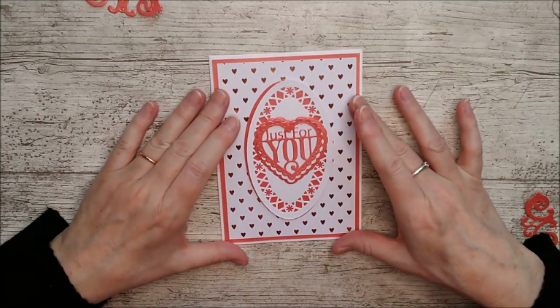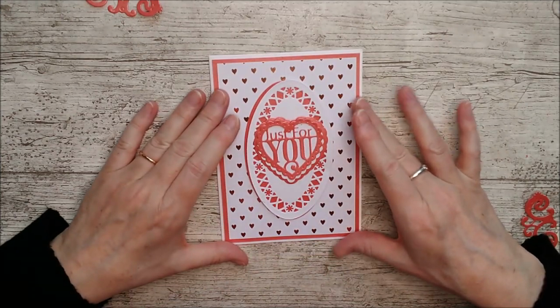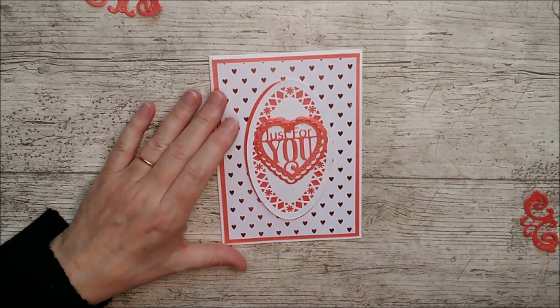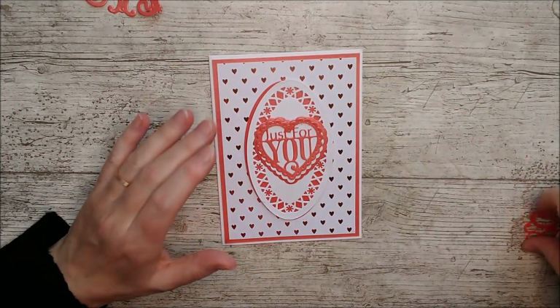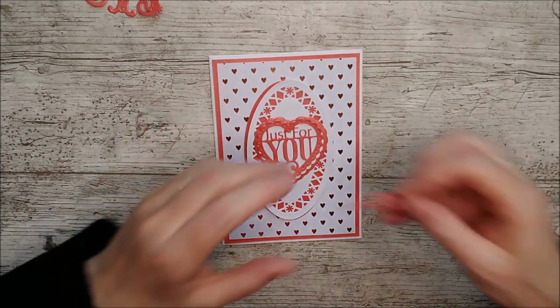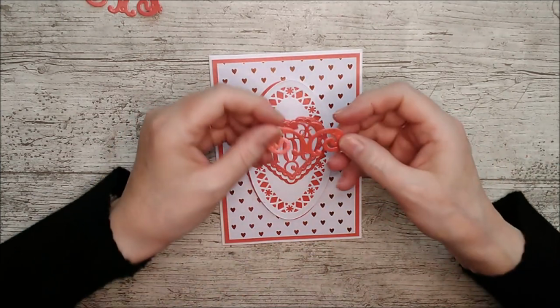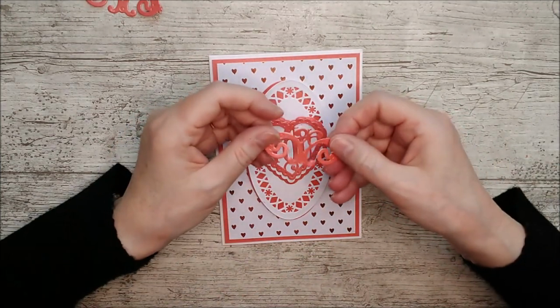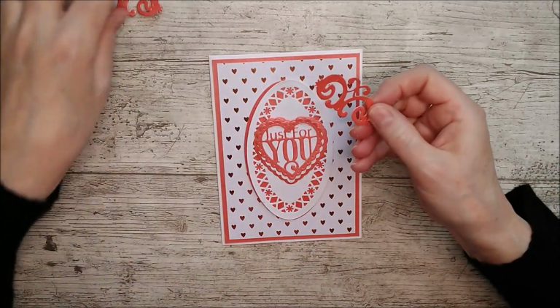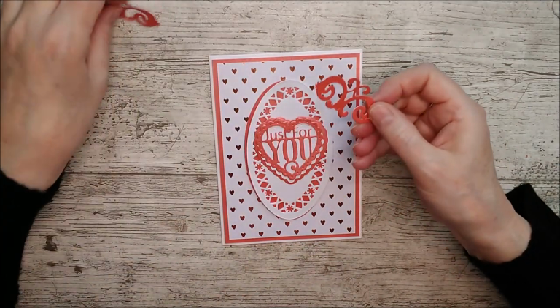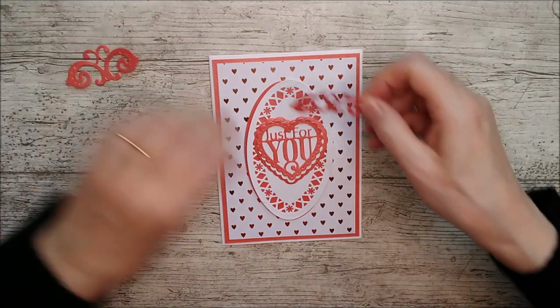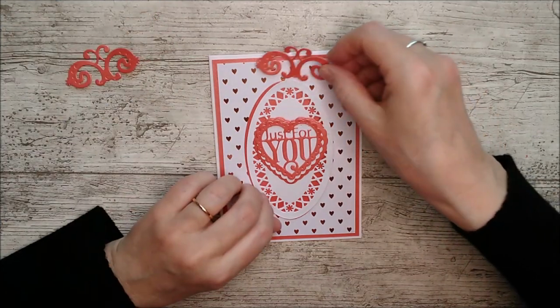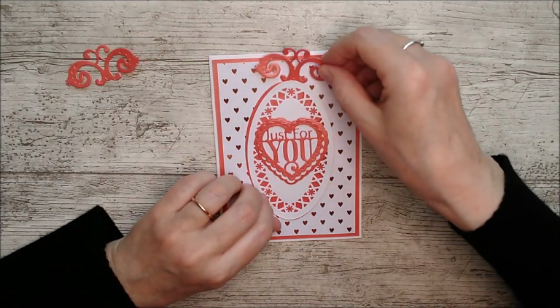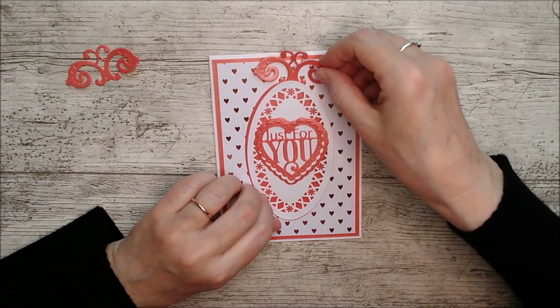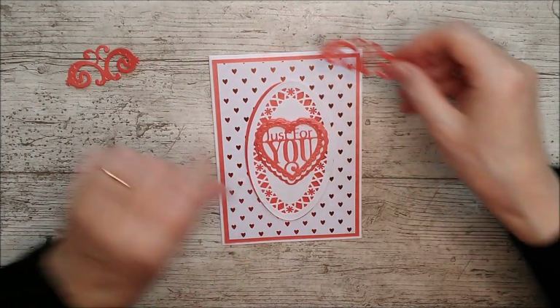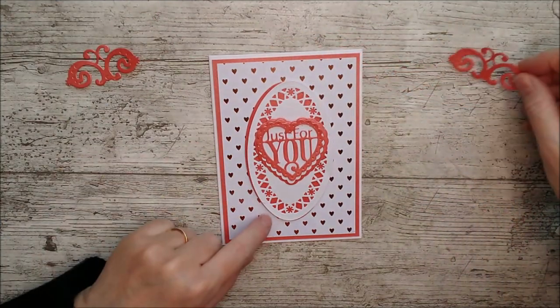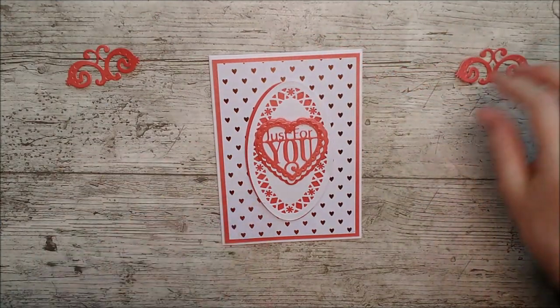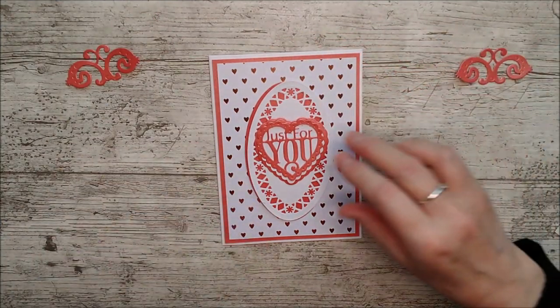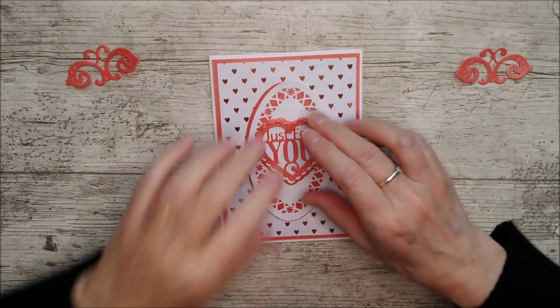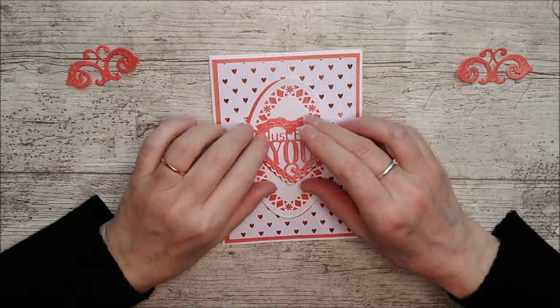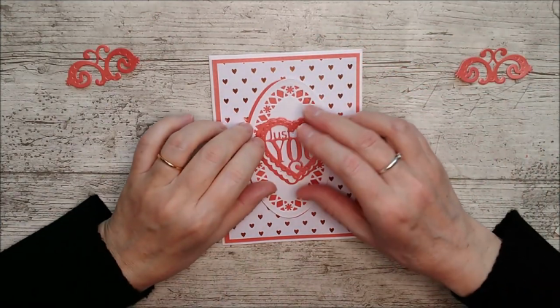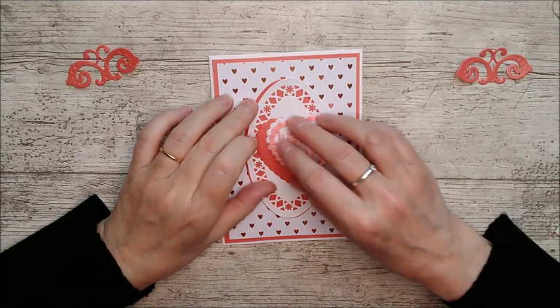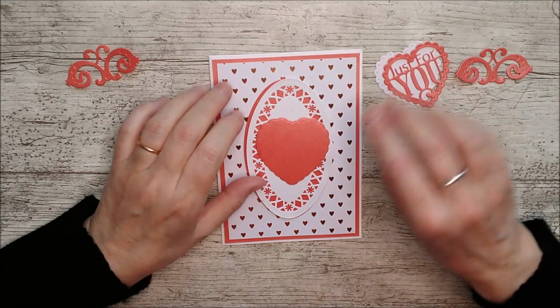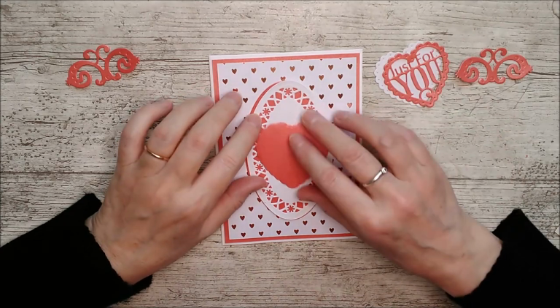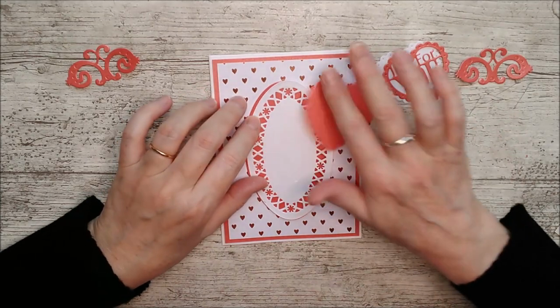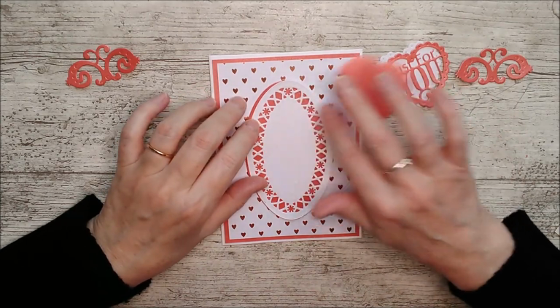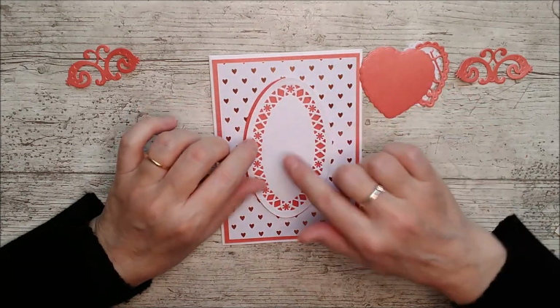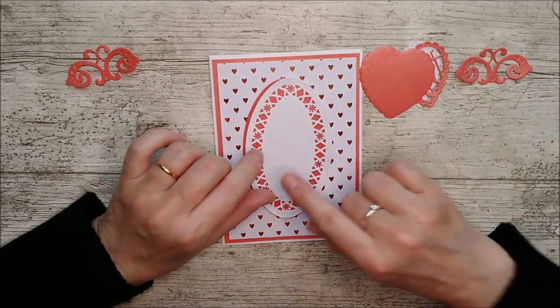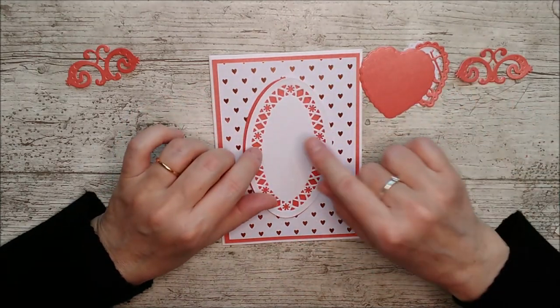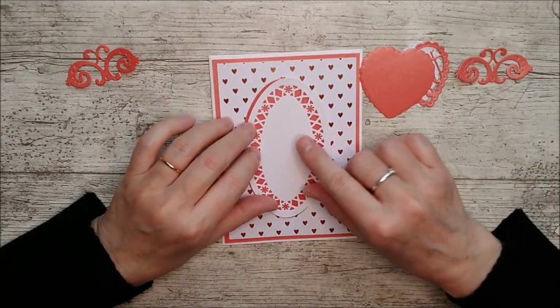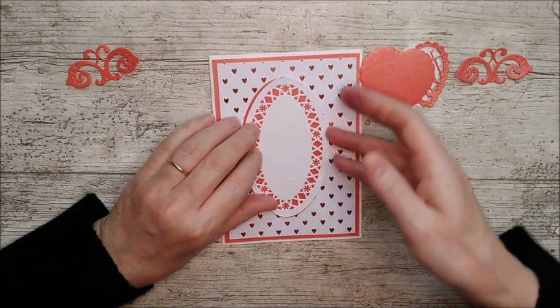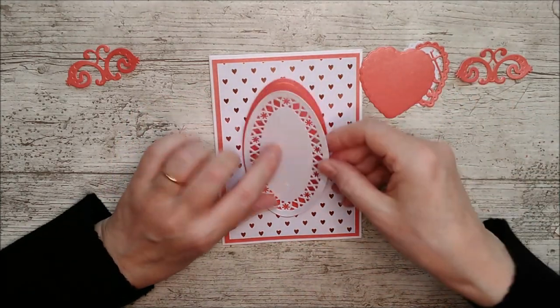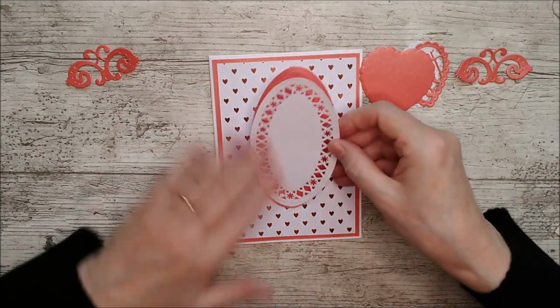I've also got these two ivy pieces and I'm going to add one at the top and one at the bottom and layer that up as well. I think I'll add a little bit of dimension by popping one or other element up on foam pads.